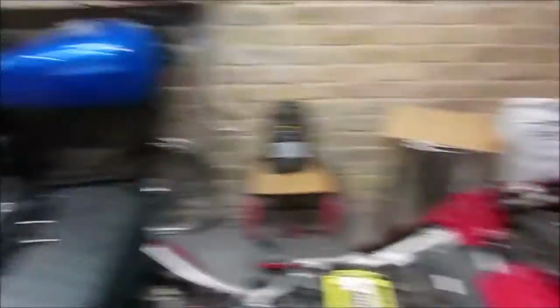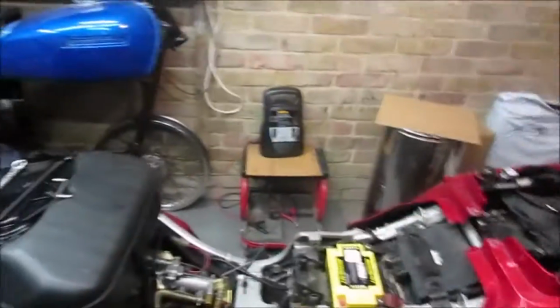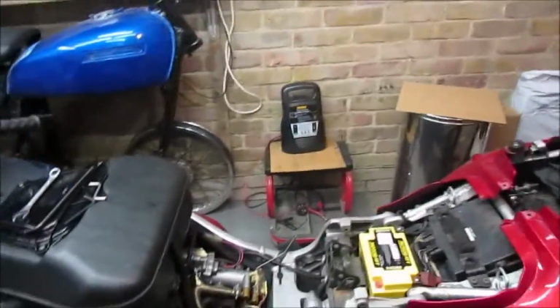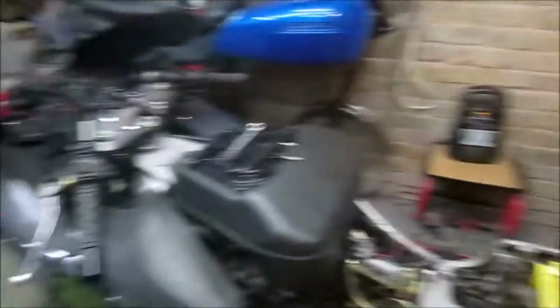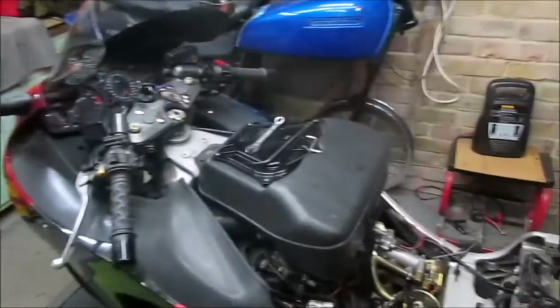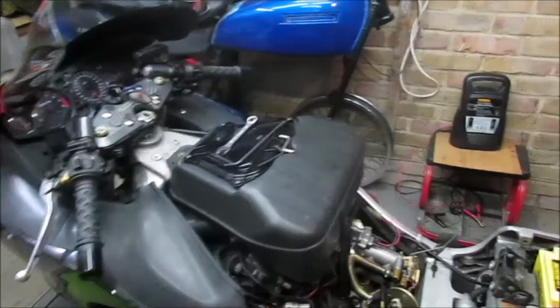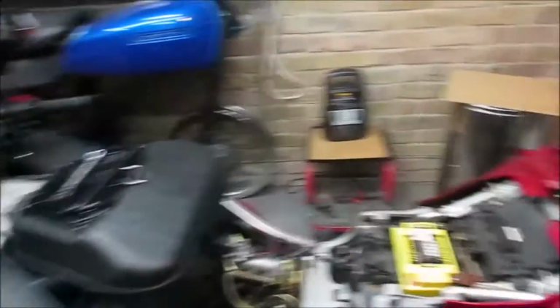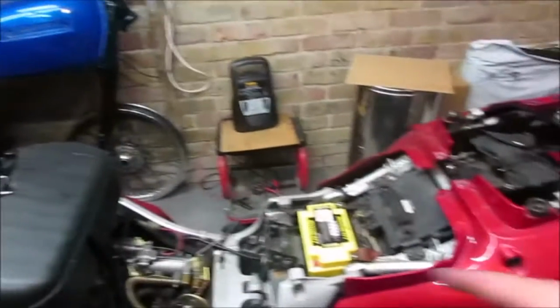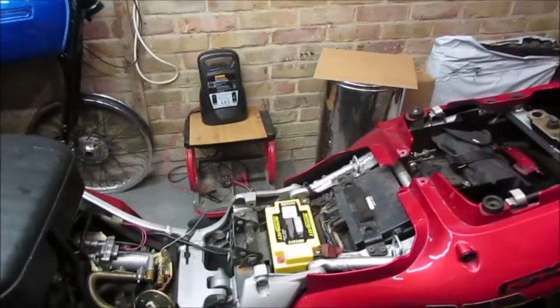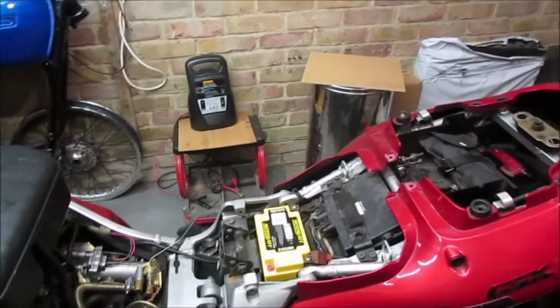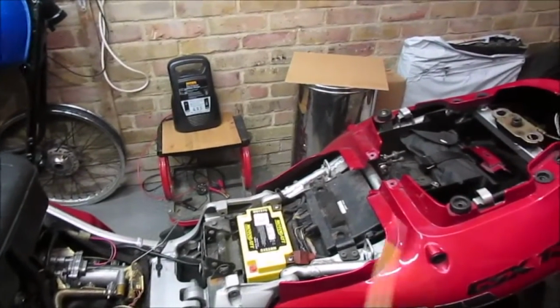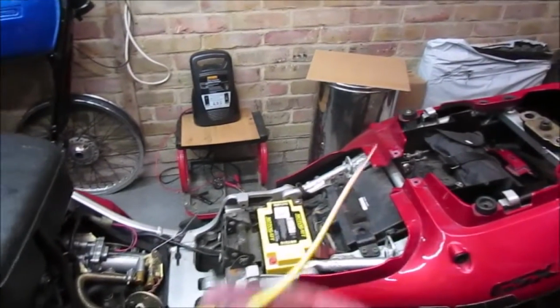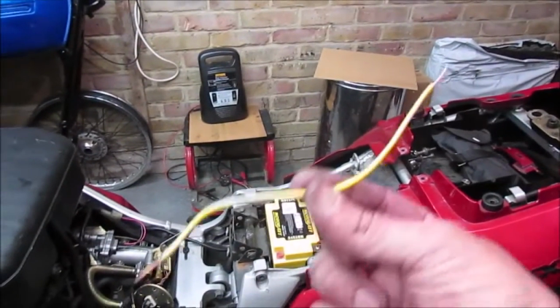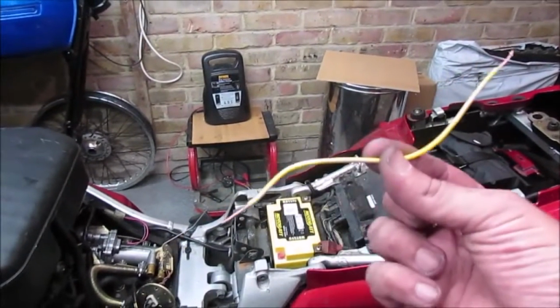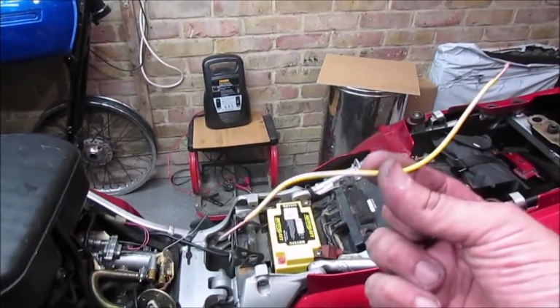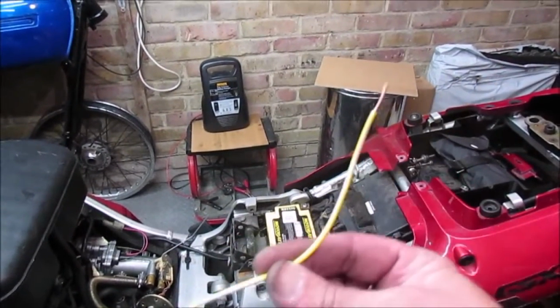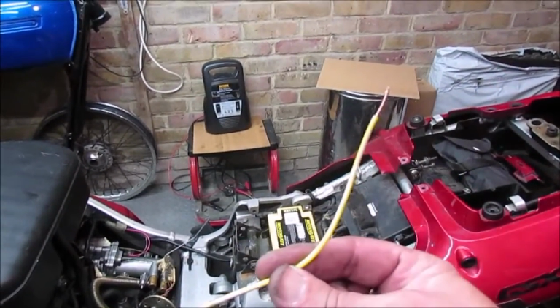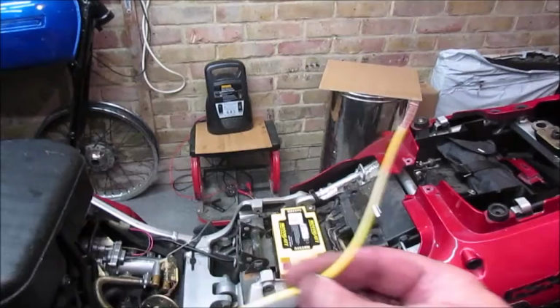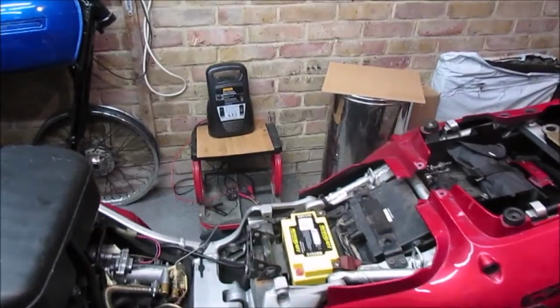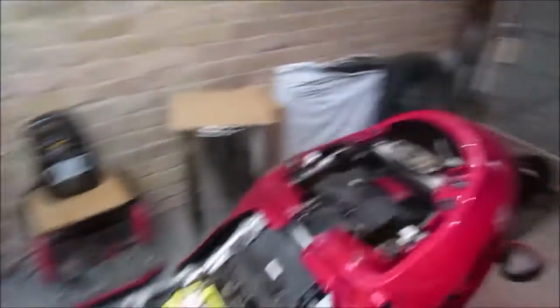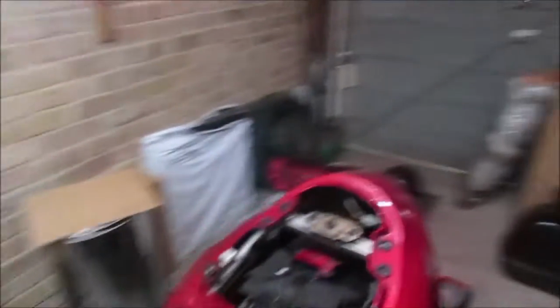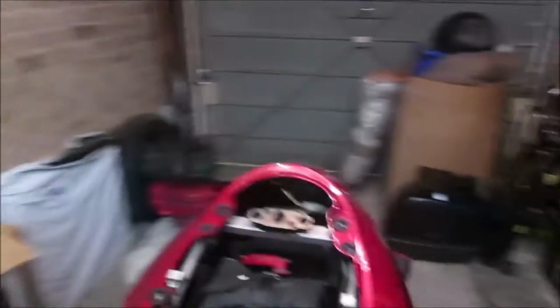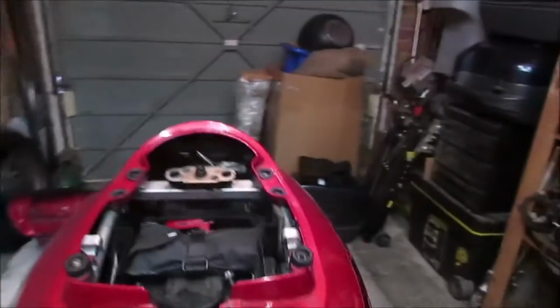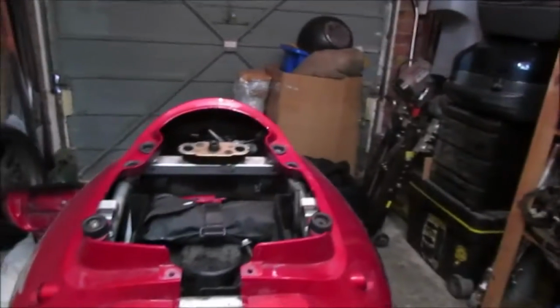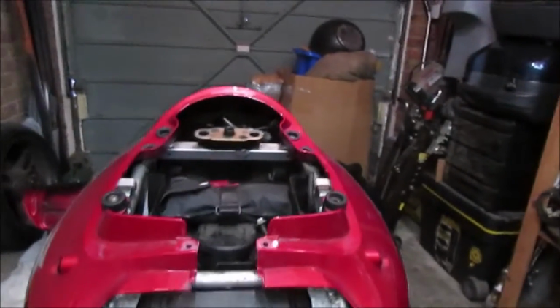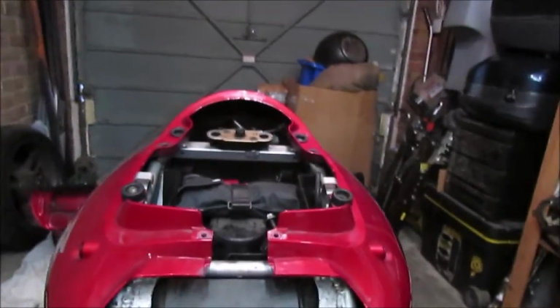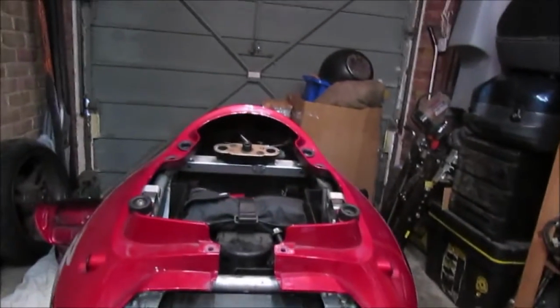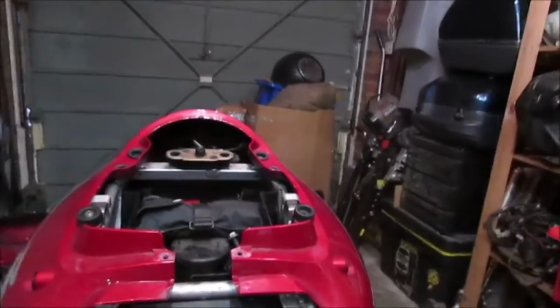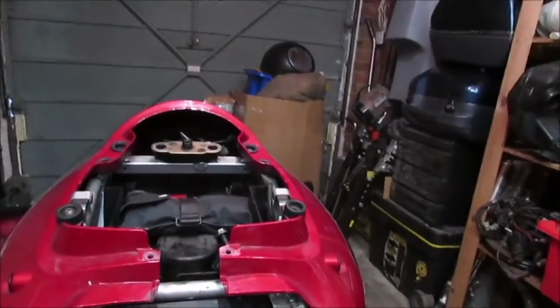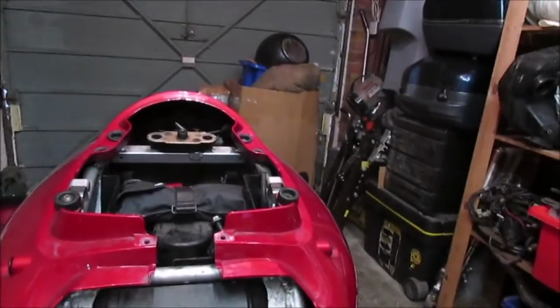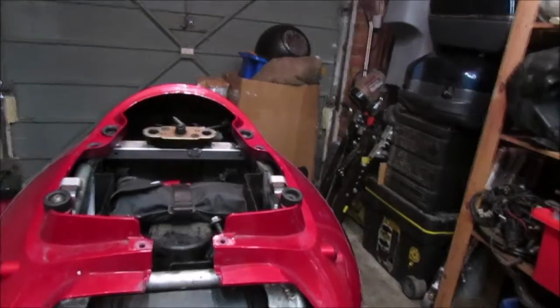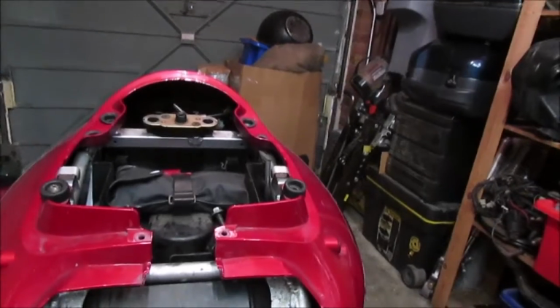Basically all I need — I've put the battery back in — I need this piece of wire, because unbeknown to me until the other day...